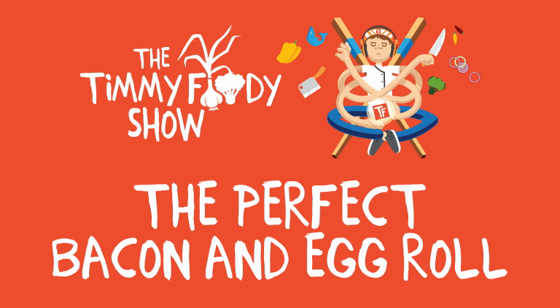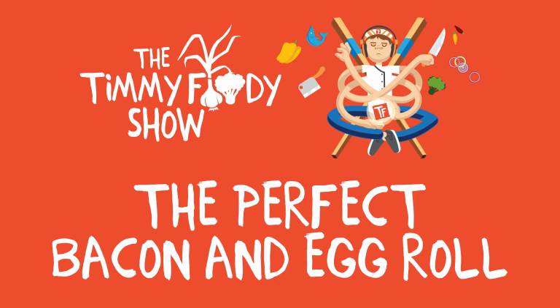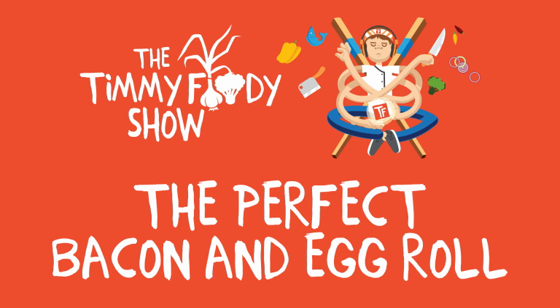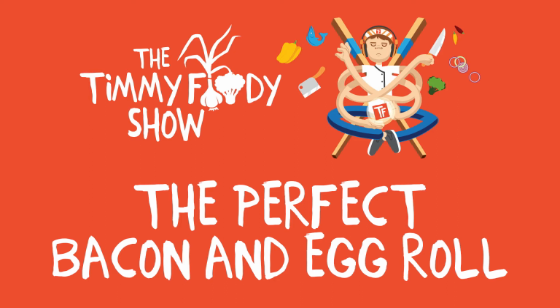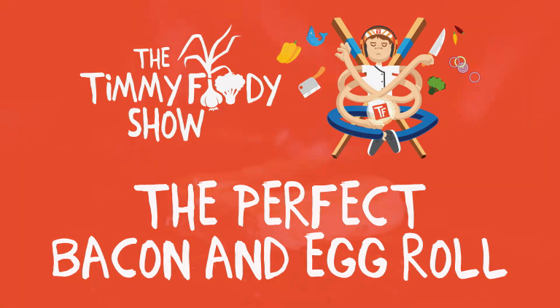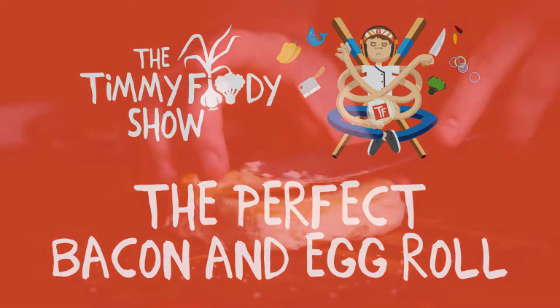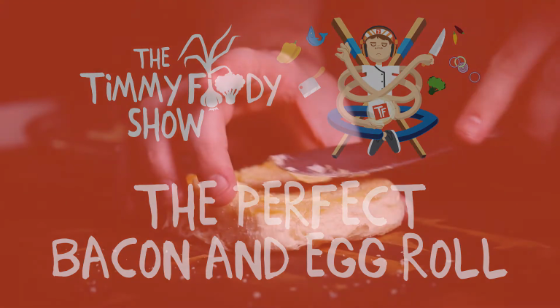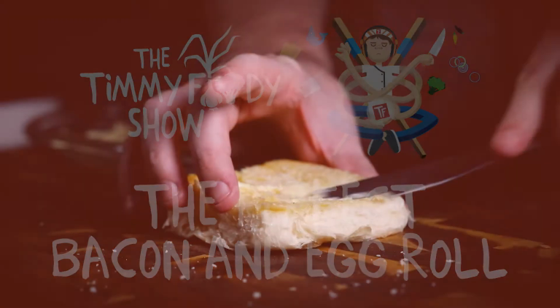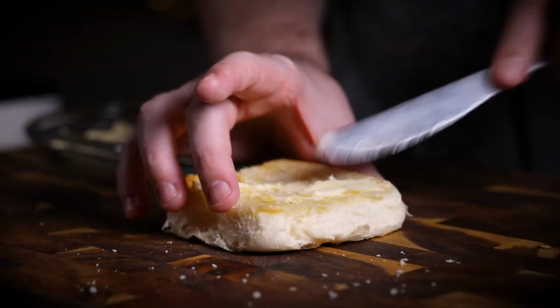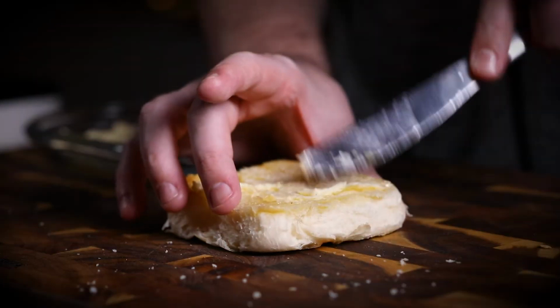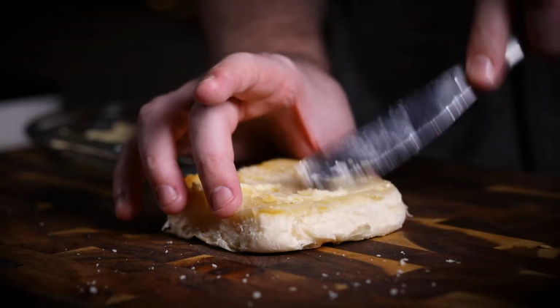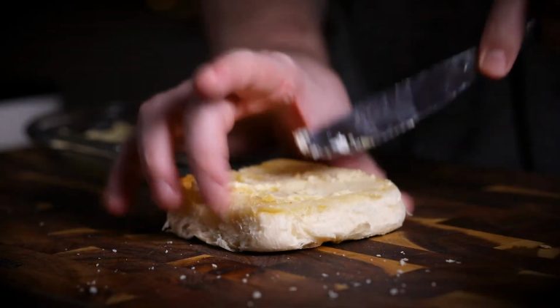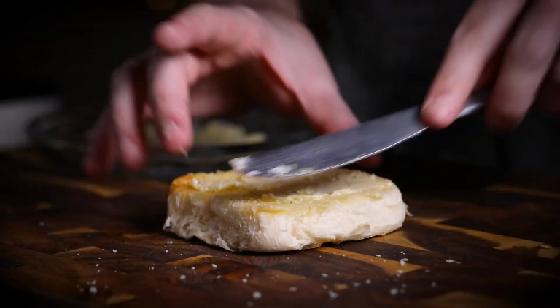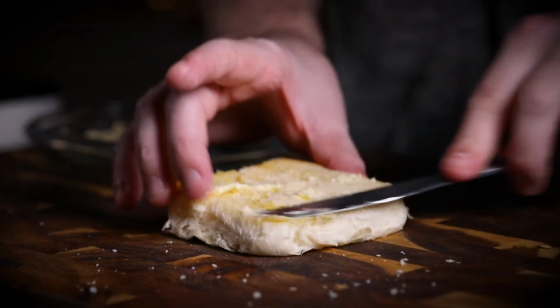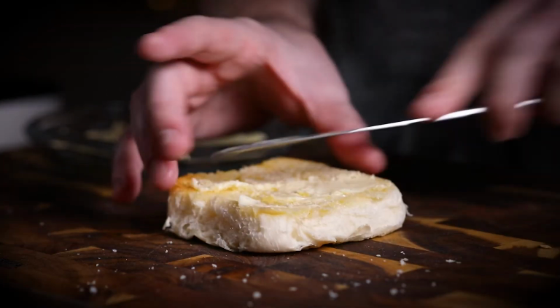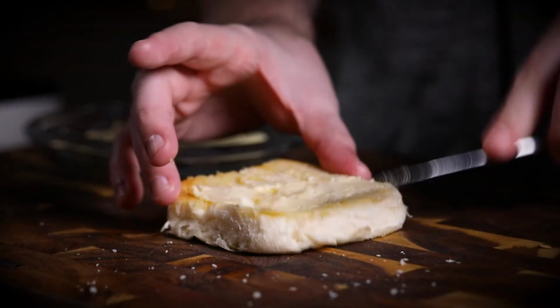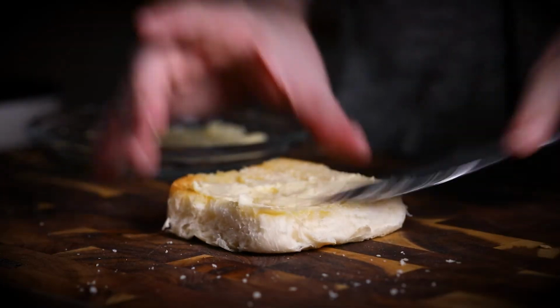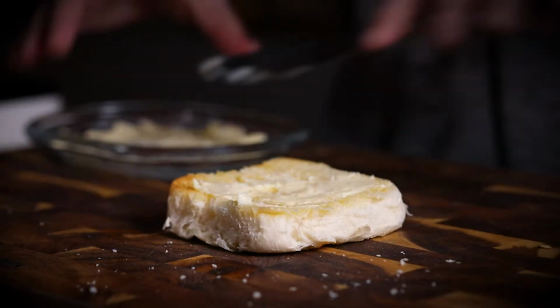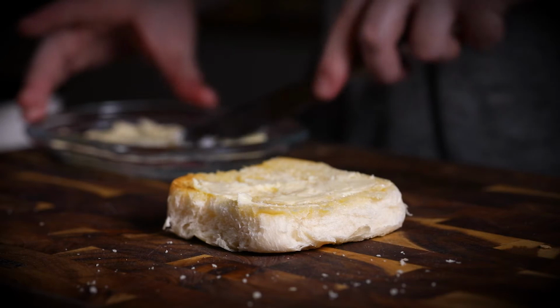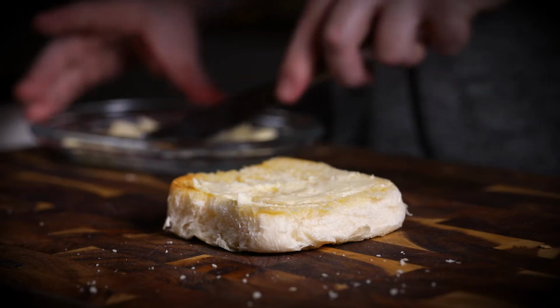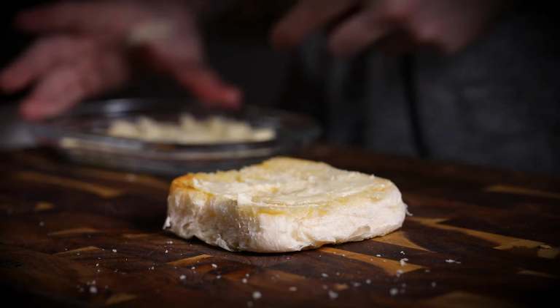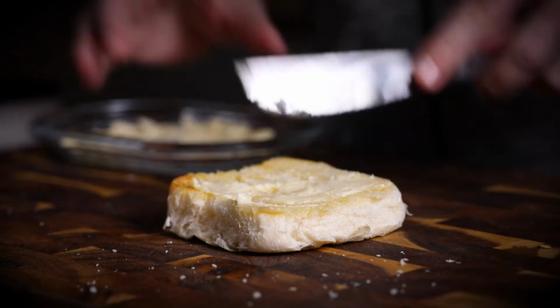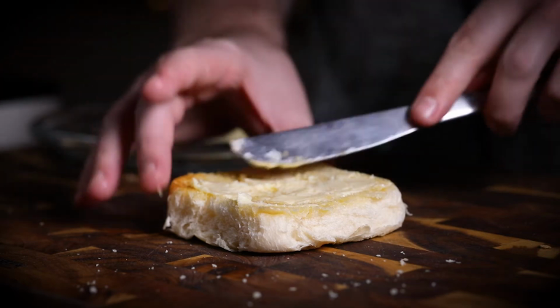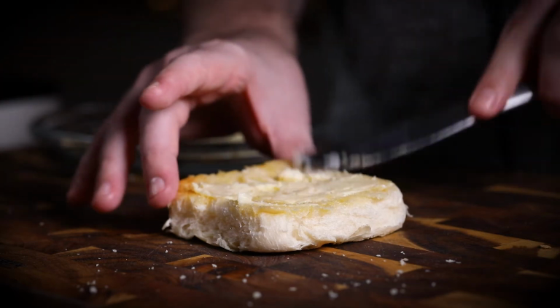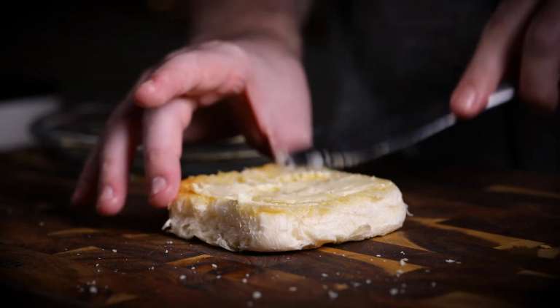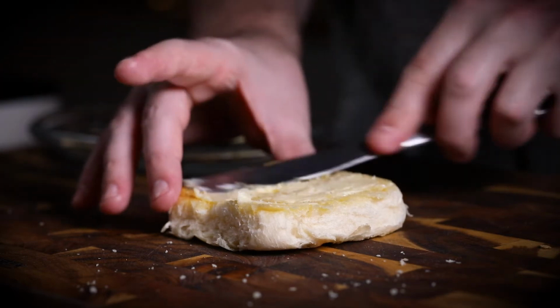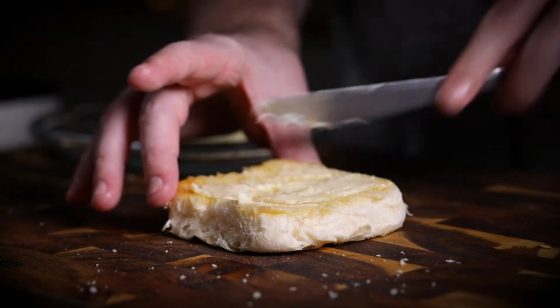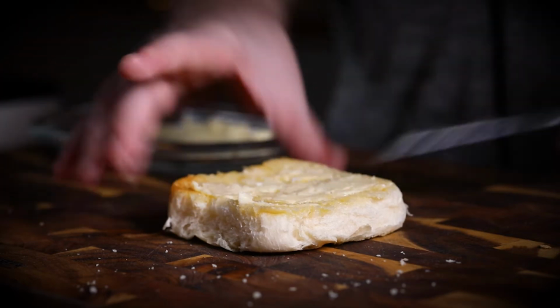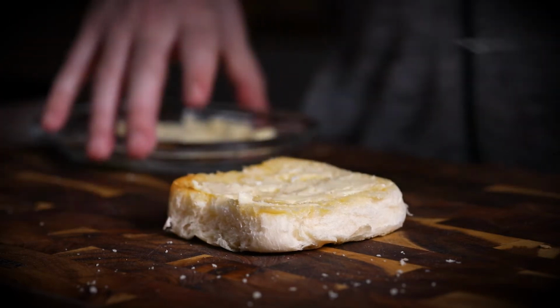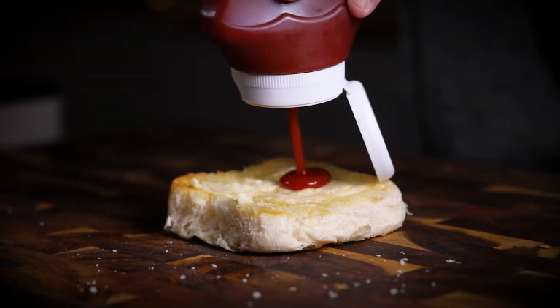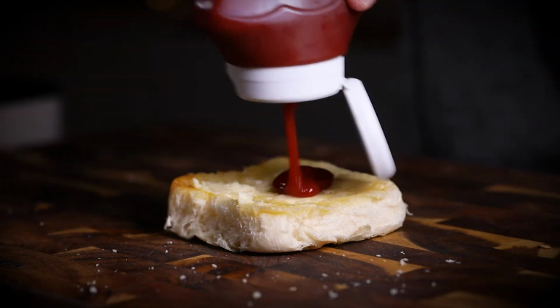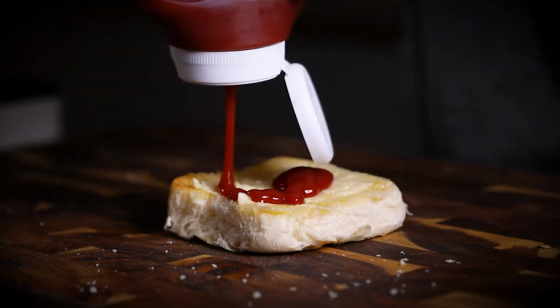What is happening everyone? Welcome back to the show. So this is my perfect little bacon and egg roll. It's a pretty quick, simple video really — nothing particularly fancy going on, just a few key points.